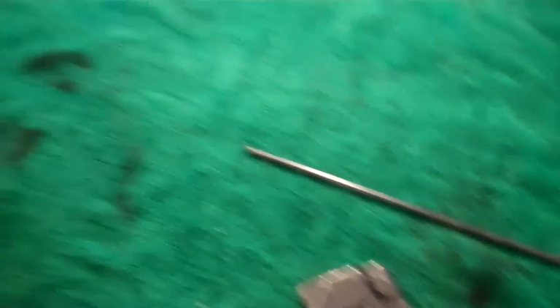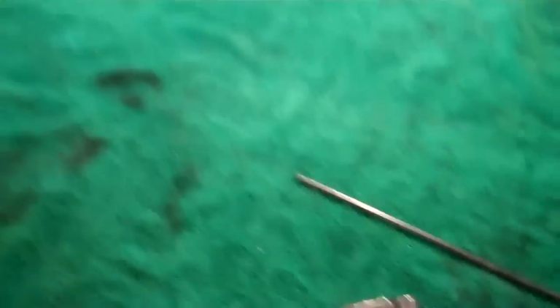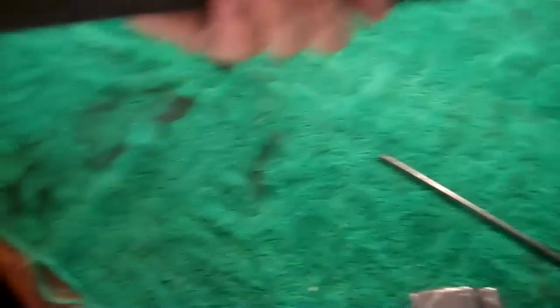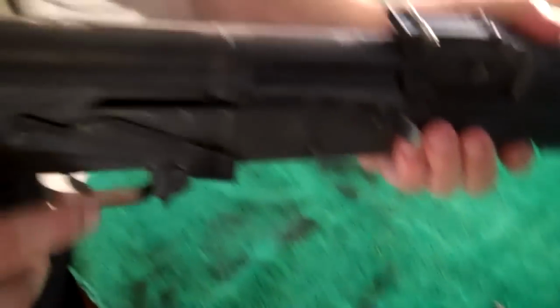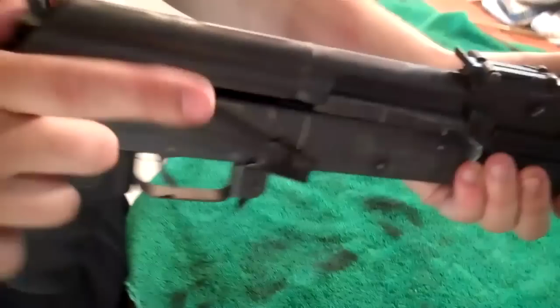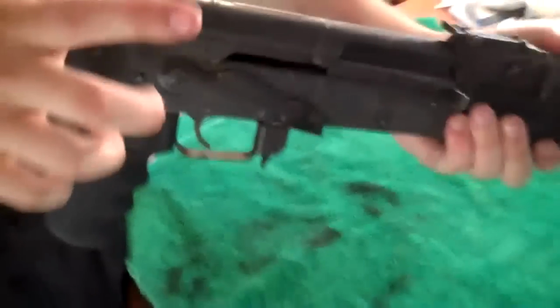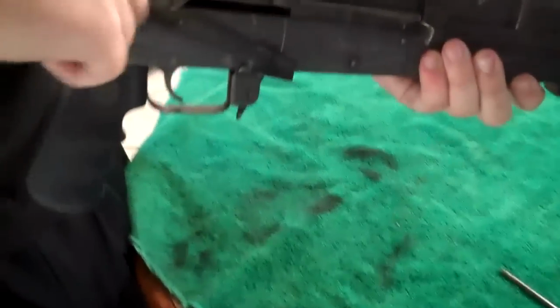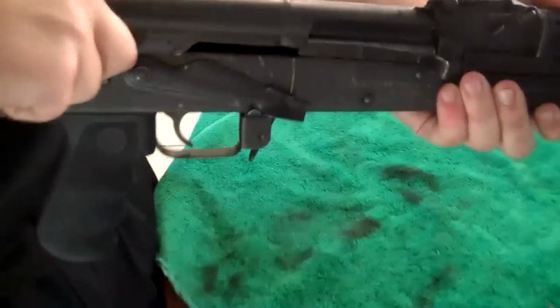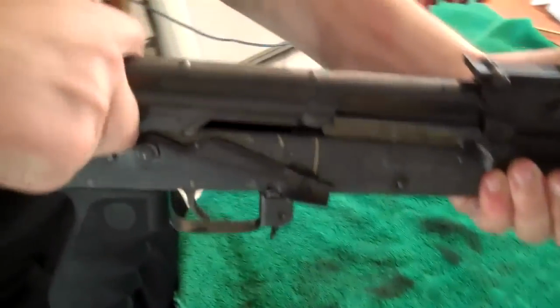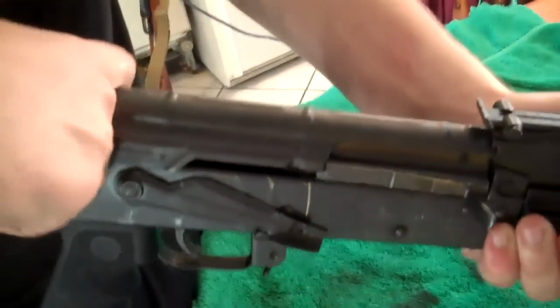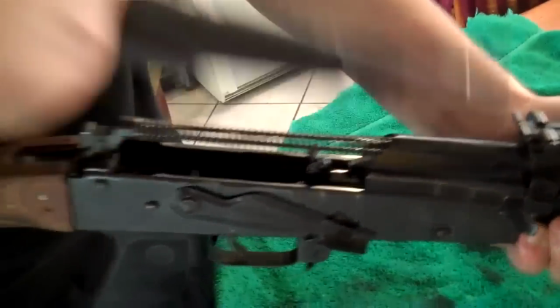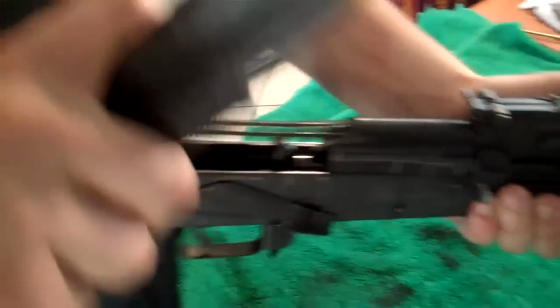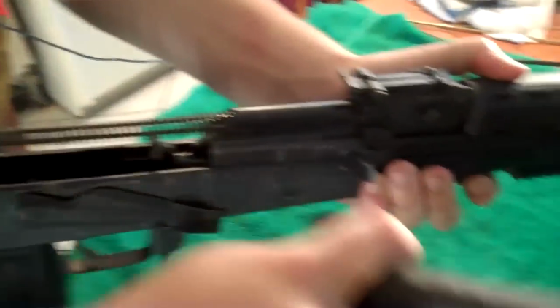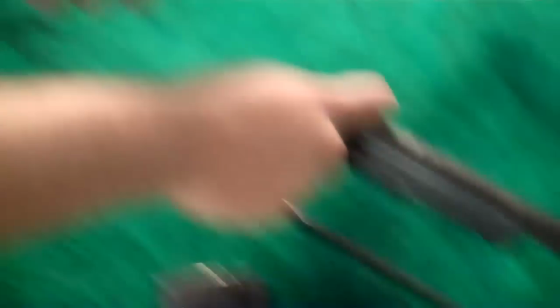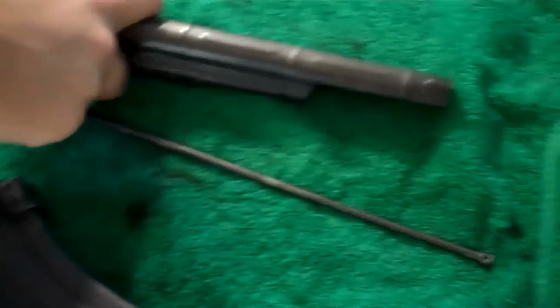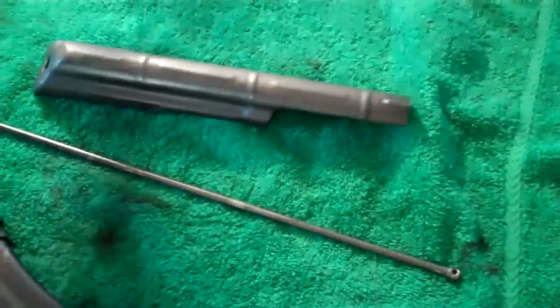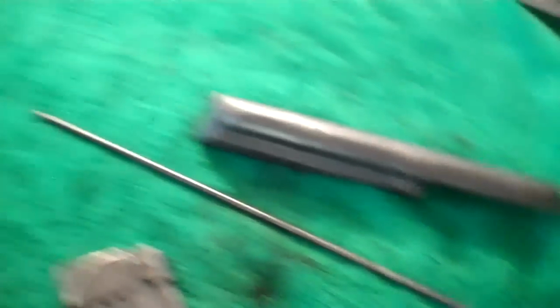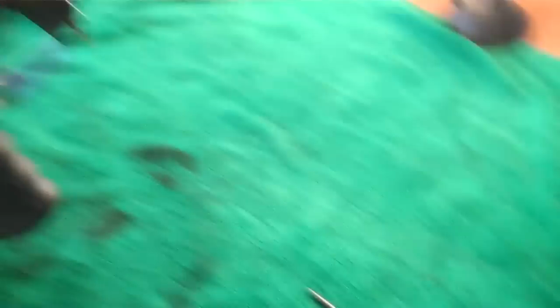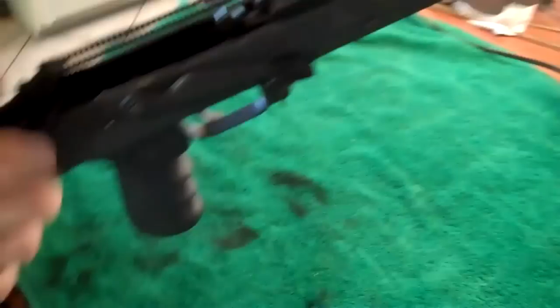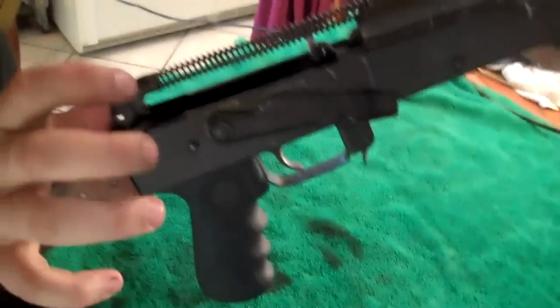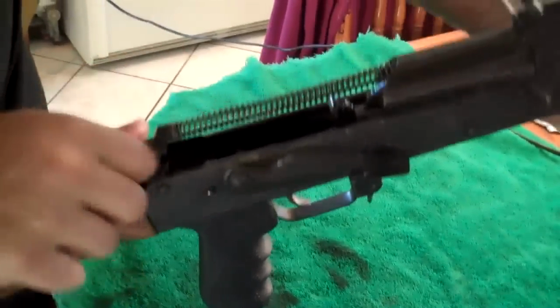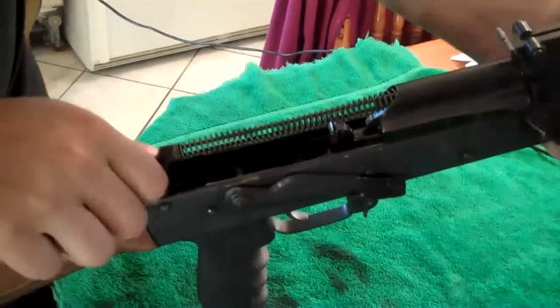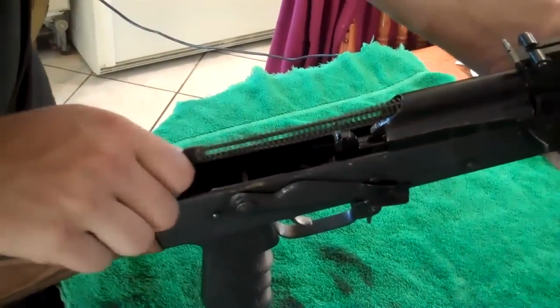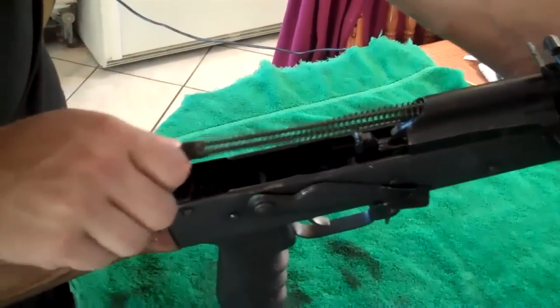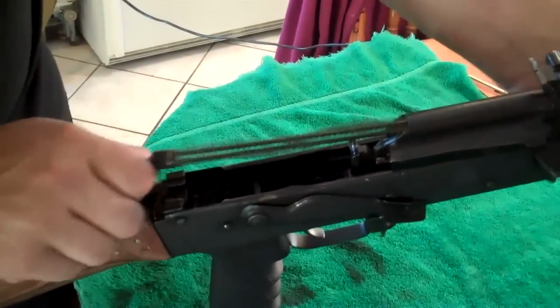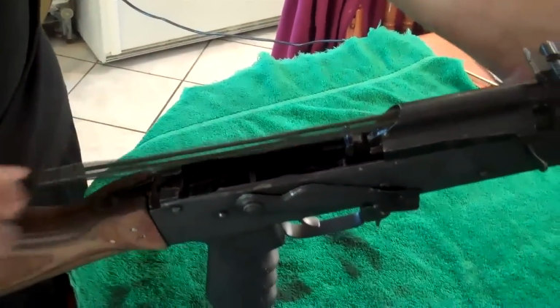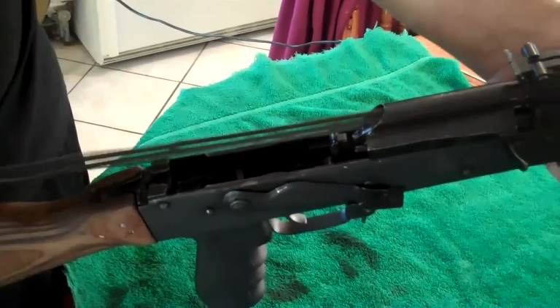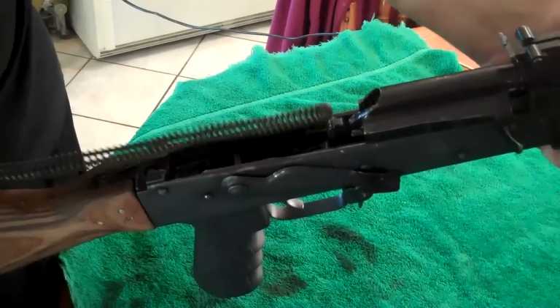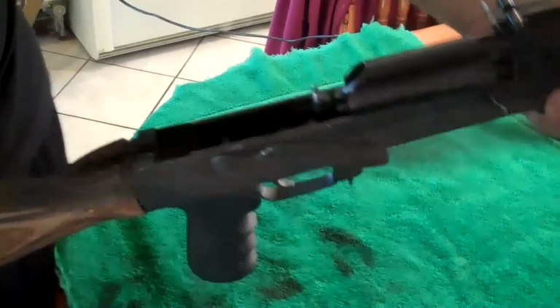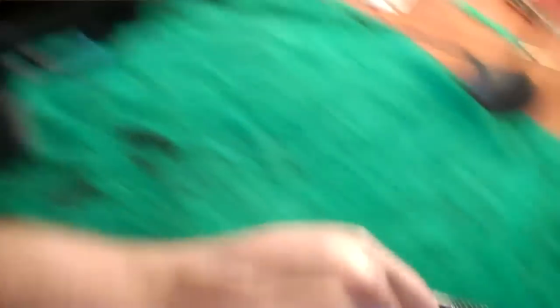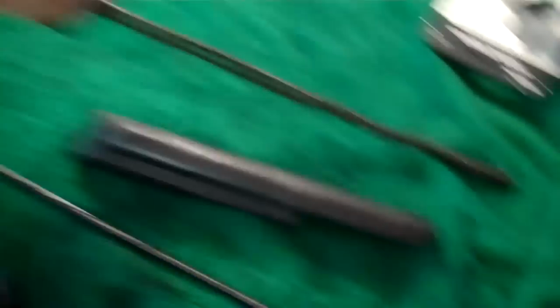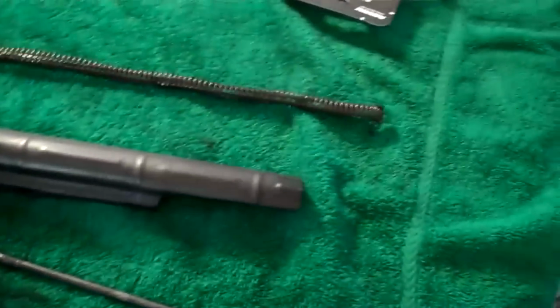What you're going to do is you're going to hold your AK, push the receiver button and pop off the top cover. Then you're going to take your spring, push it forward and slide it out. Set that down.